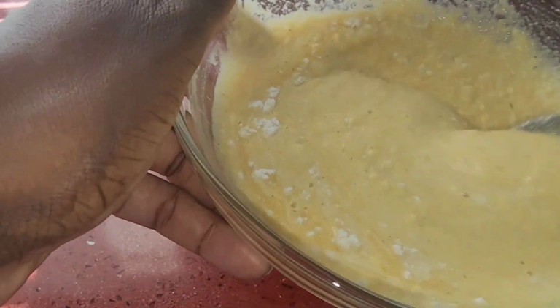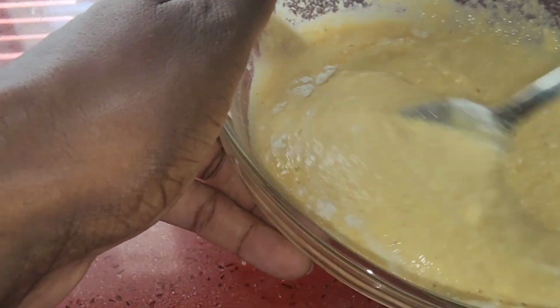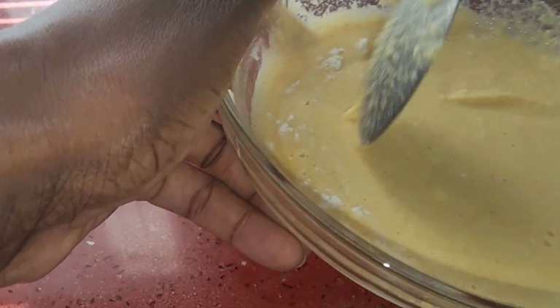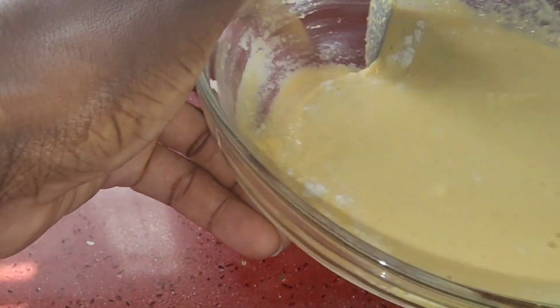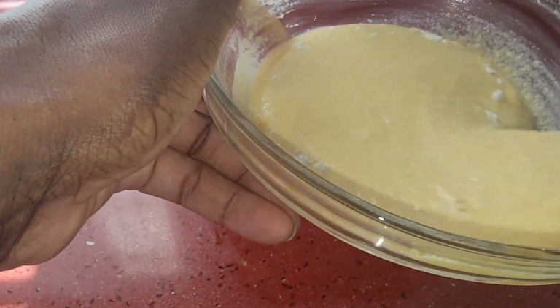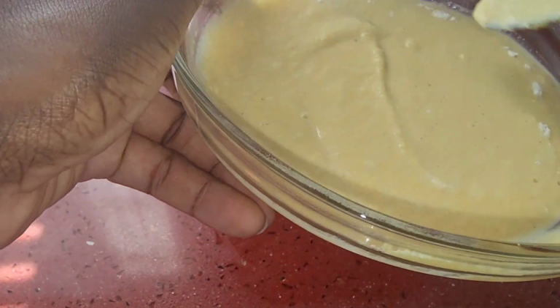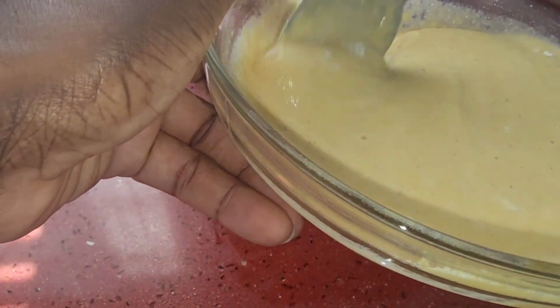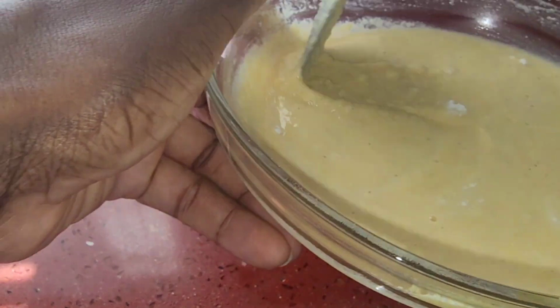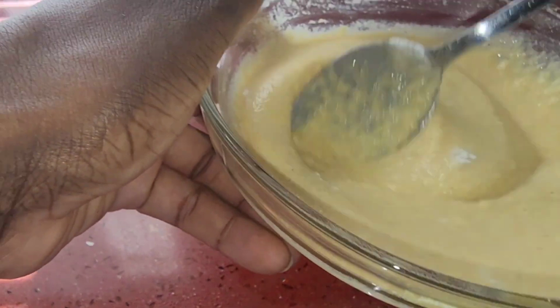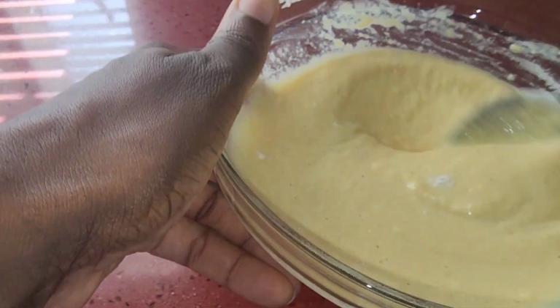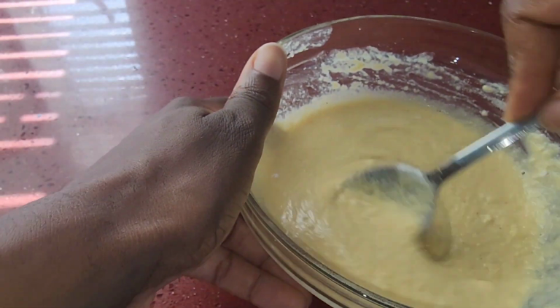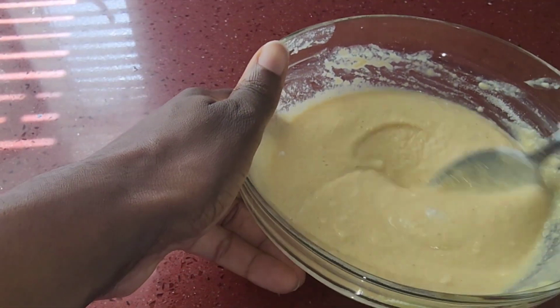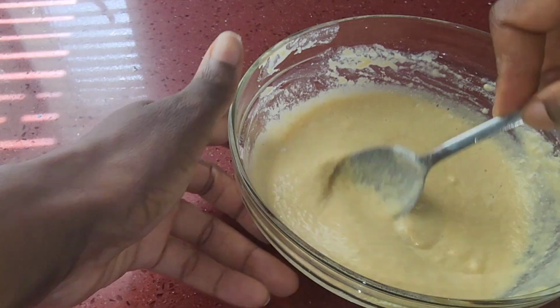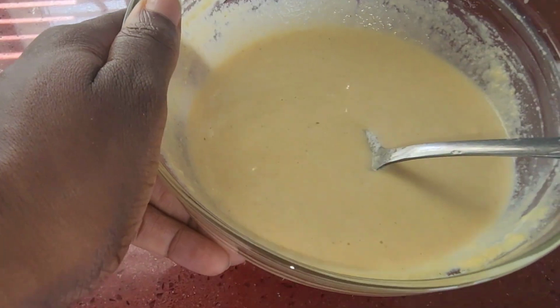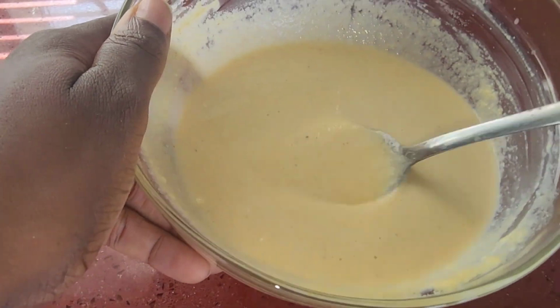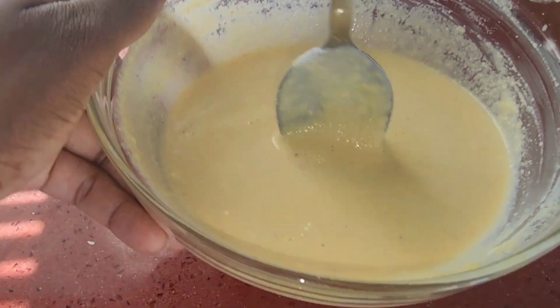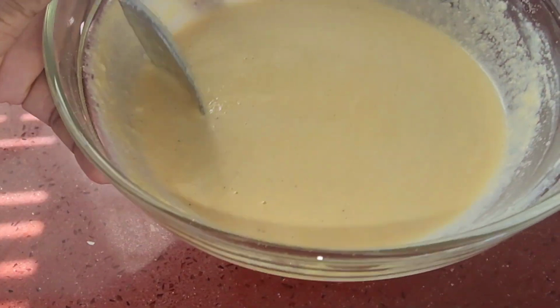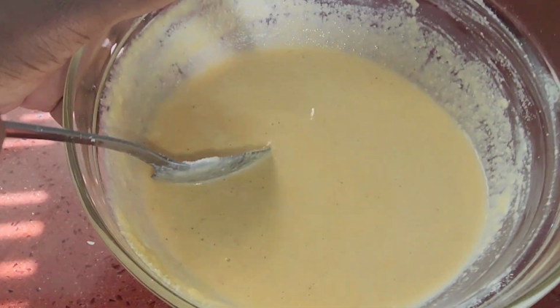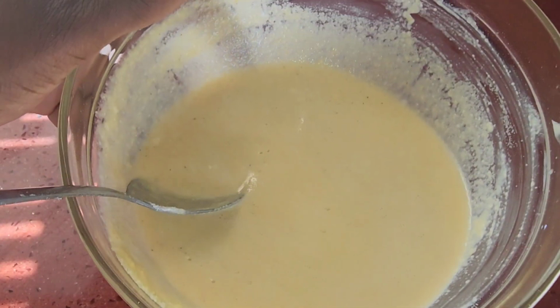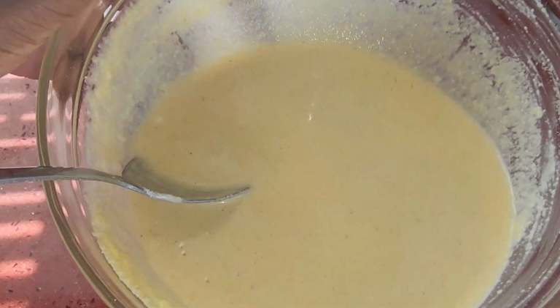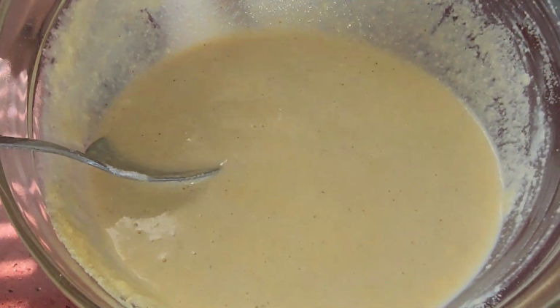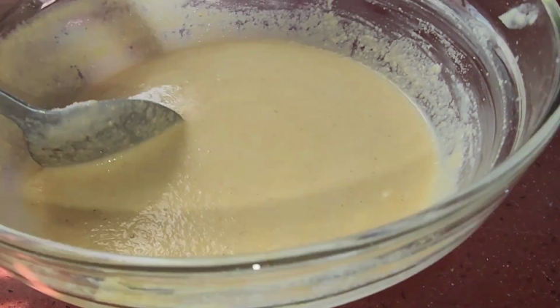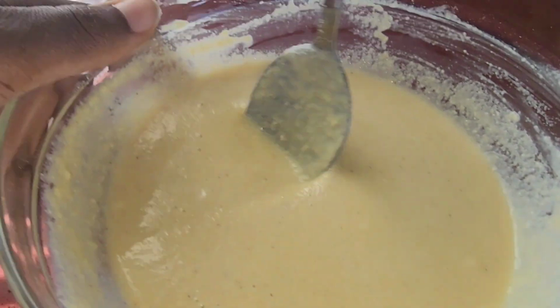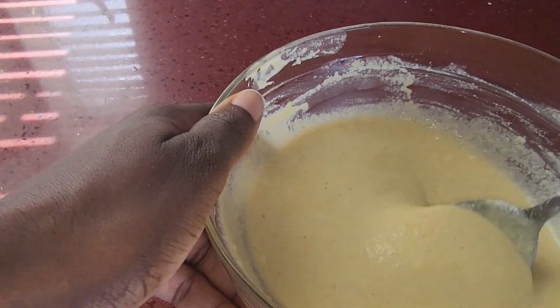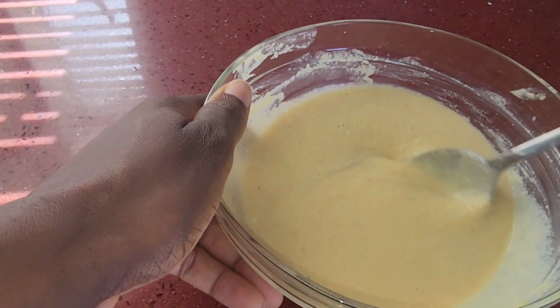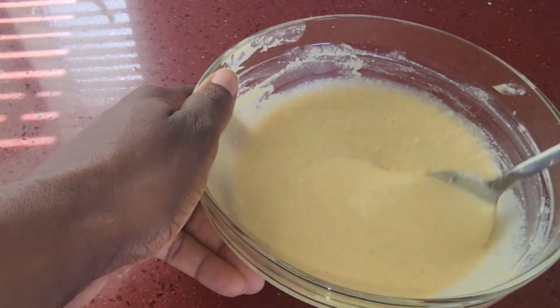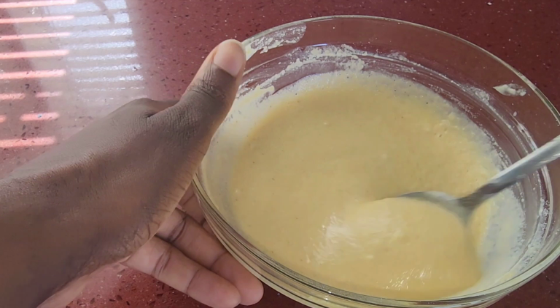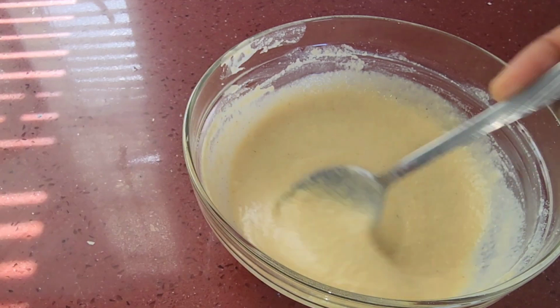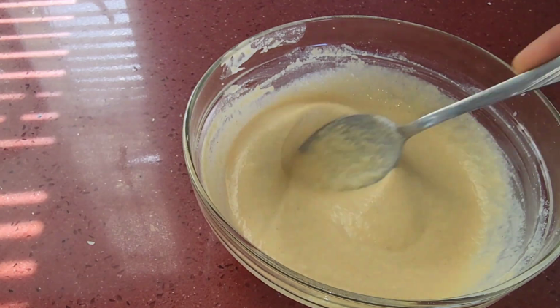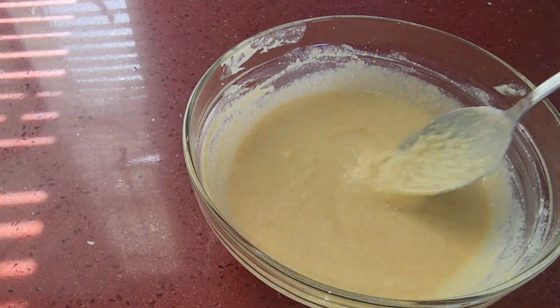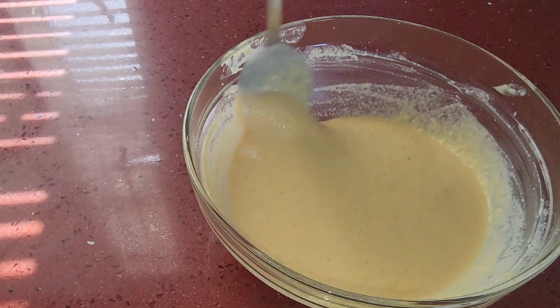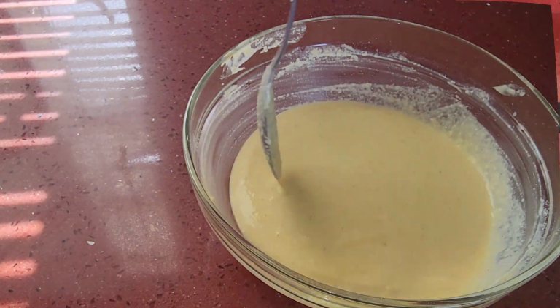You don't want to smell this aroma — it smells so delicious. This is already looking and smelling so good. It smells like you can already eat it.